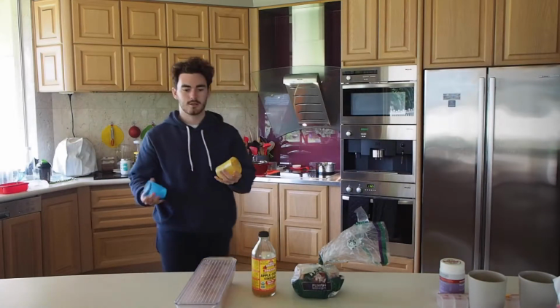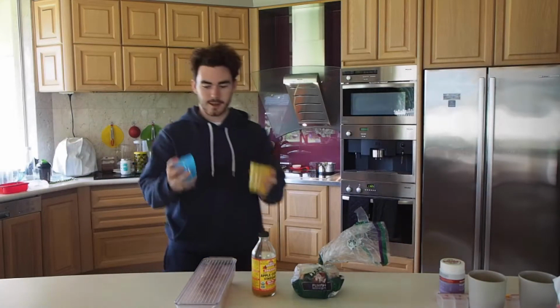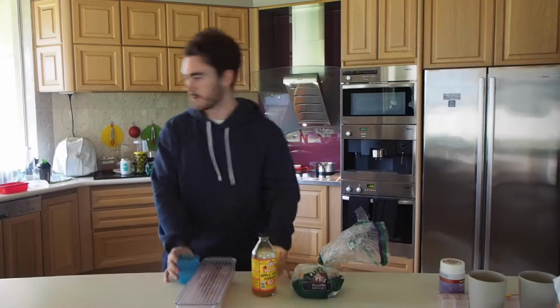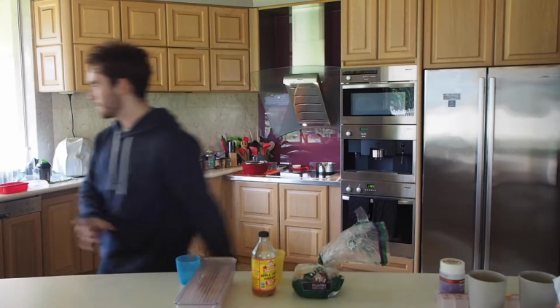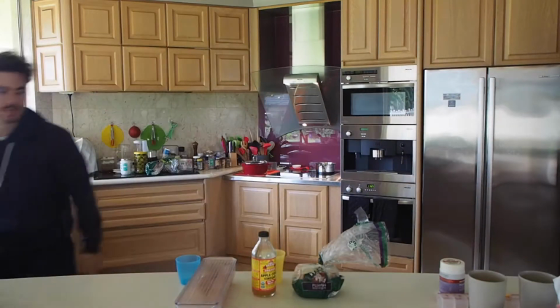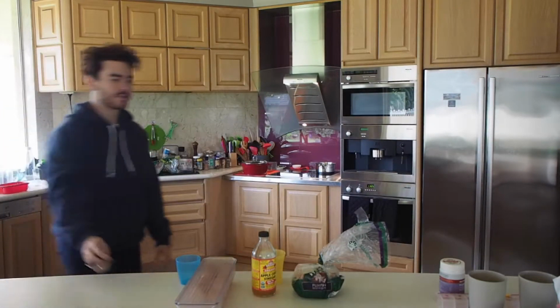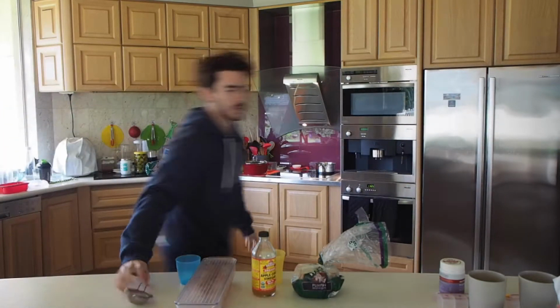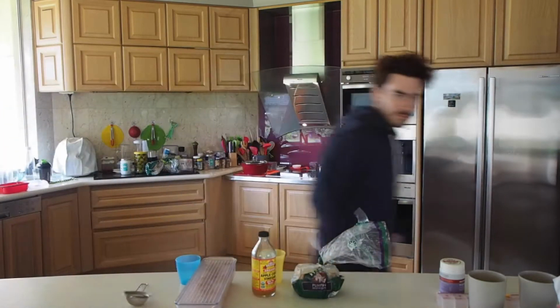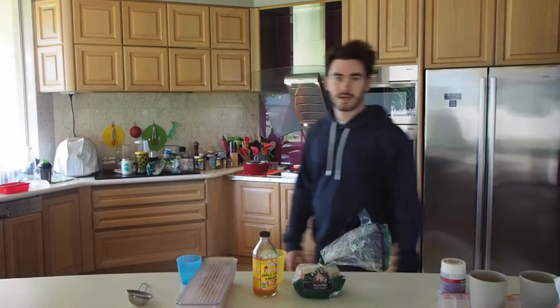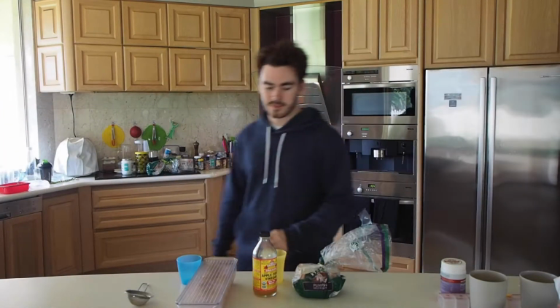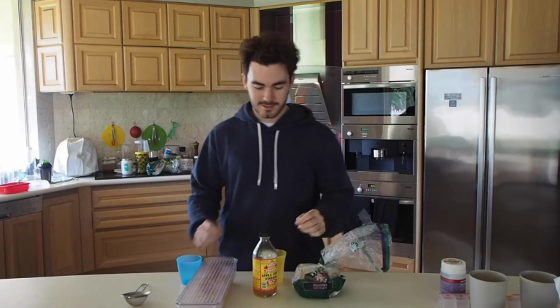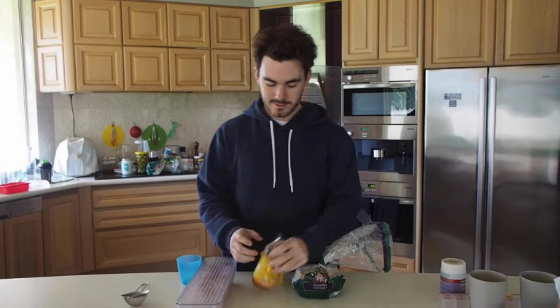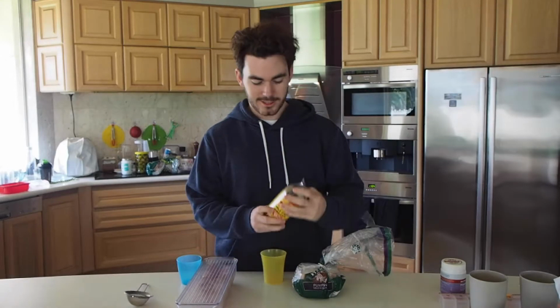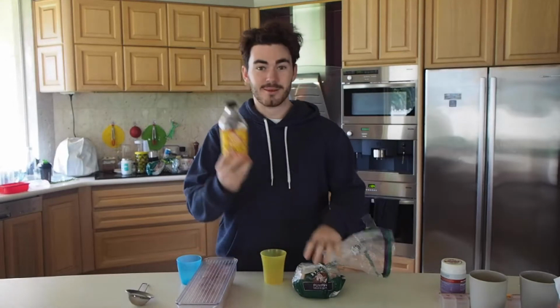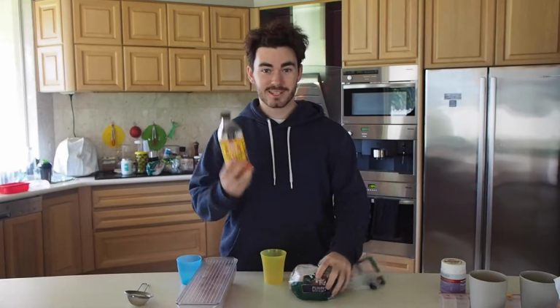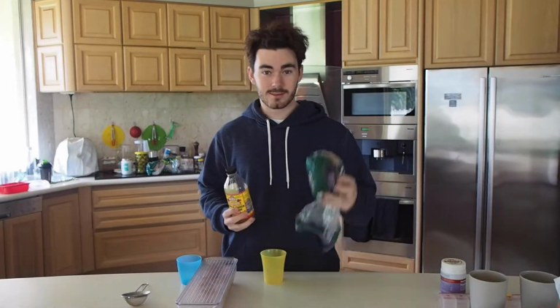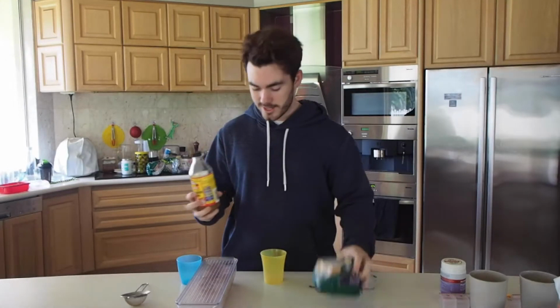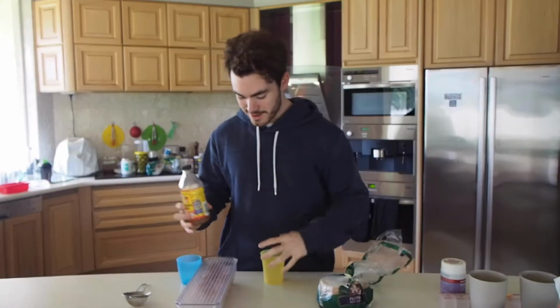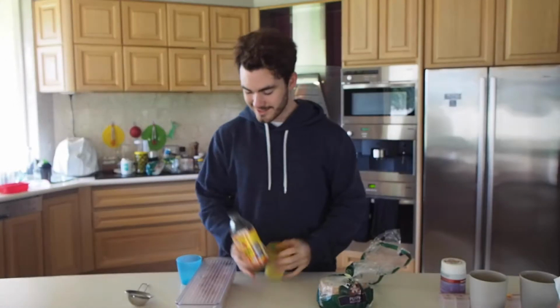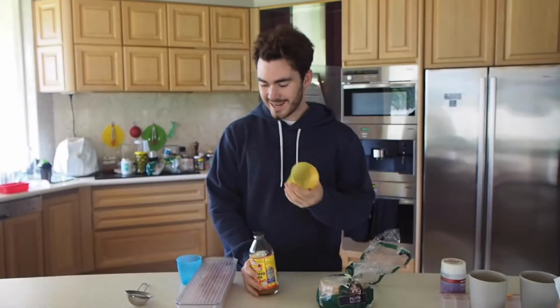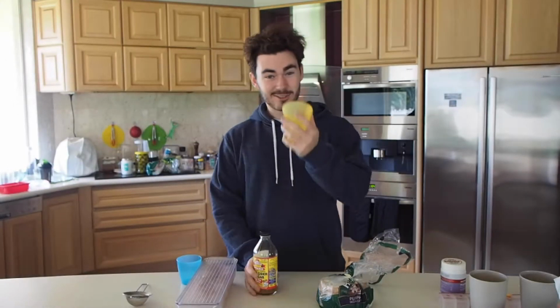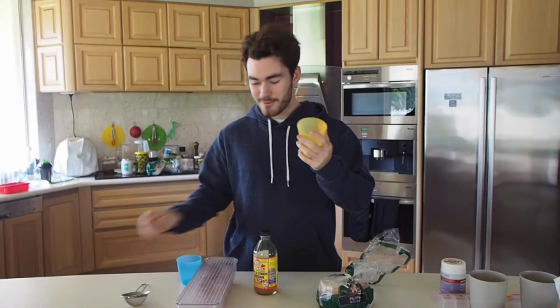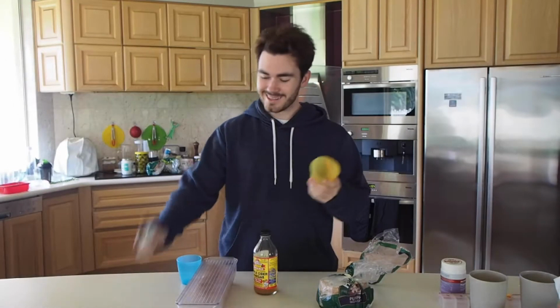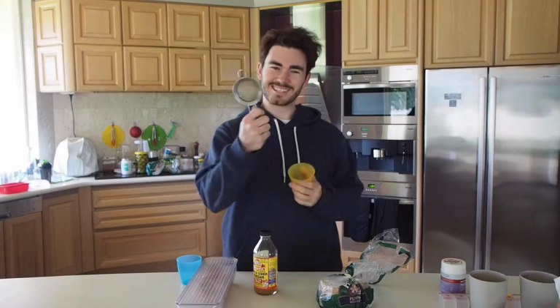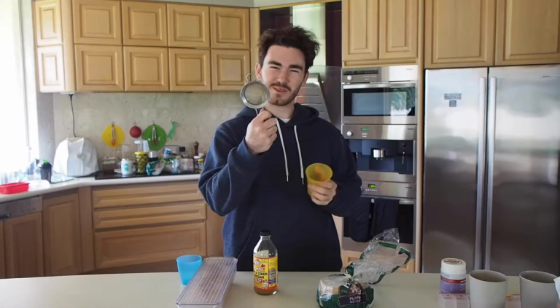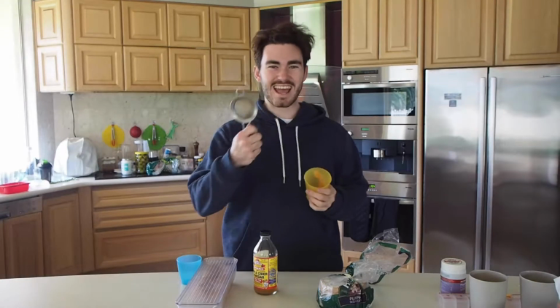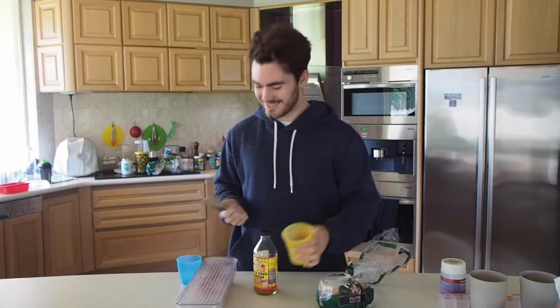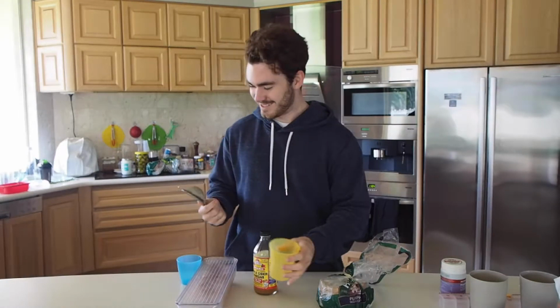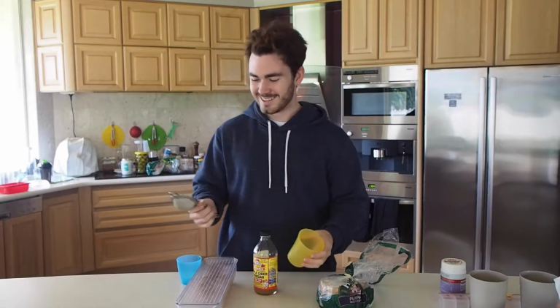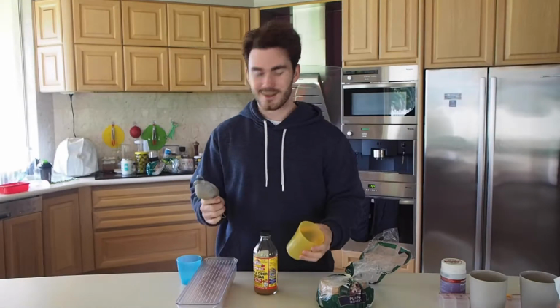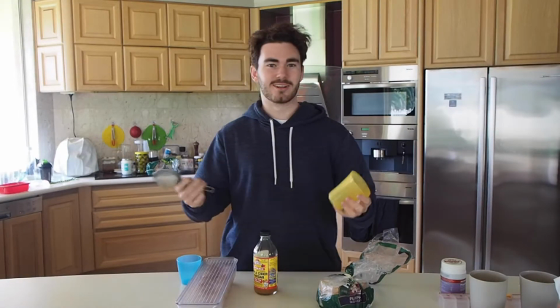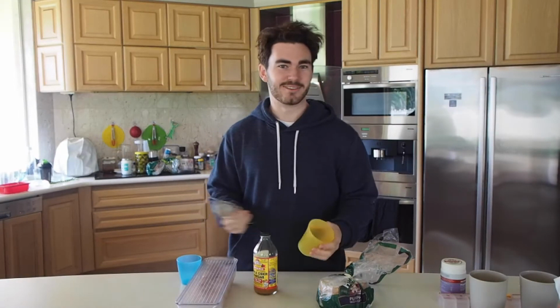Need cups. Alright, I think we're good. Need some vinegar, some bread, some eggs. I like to use a cup and one of these squiz-bangs. I regret saying everything.